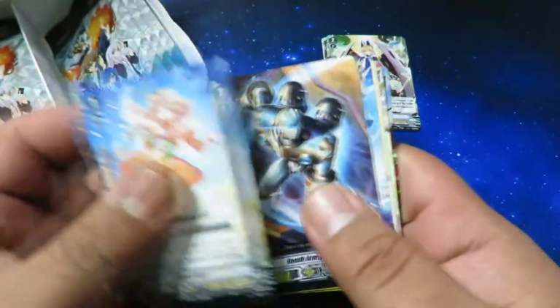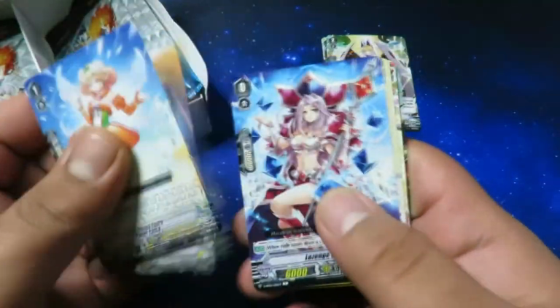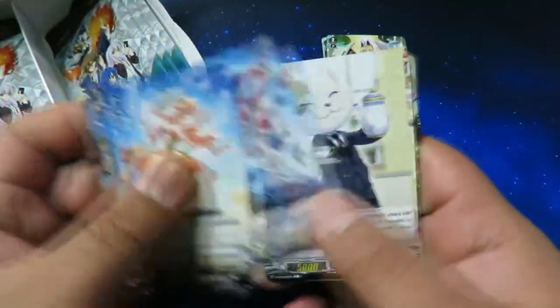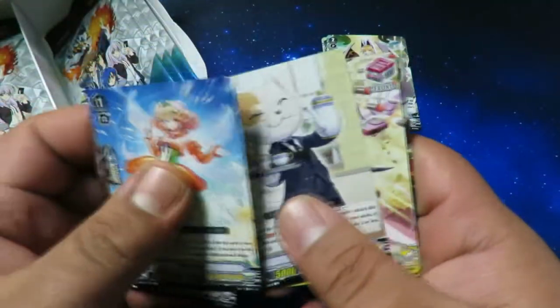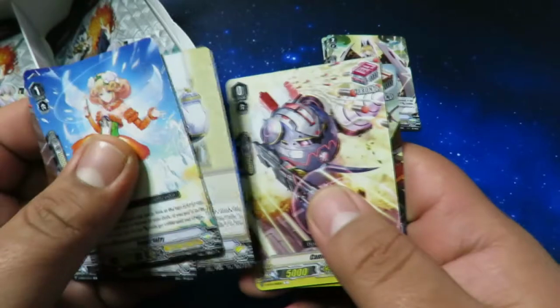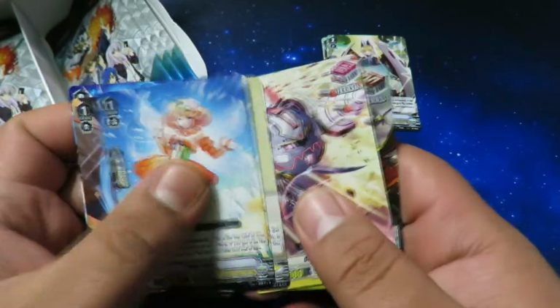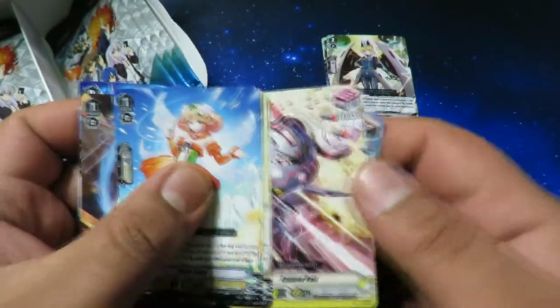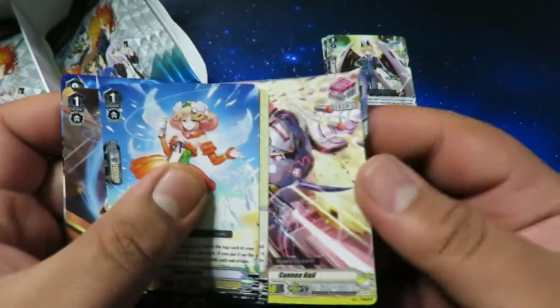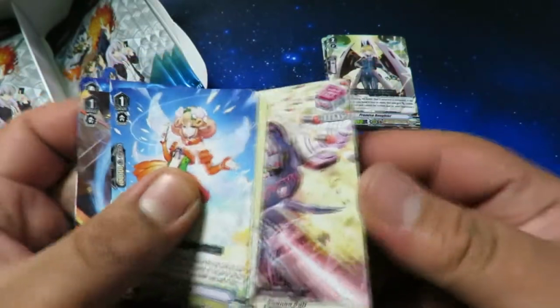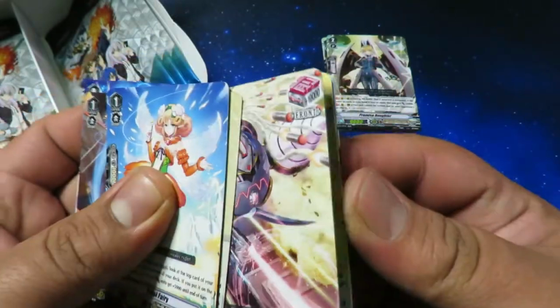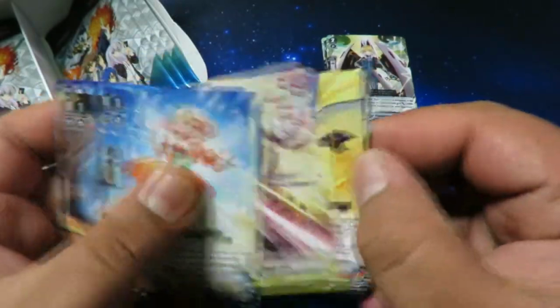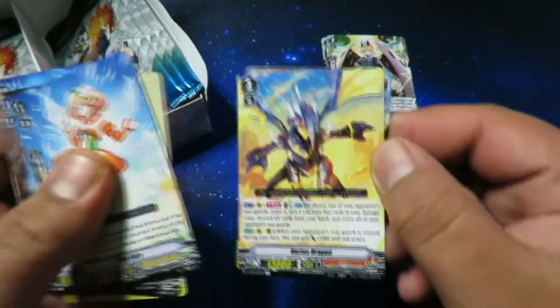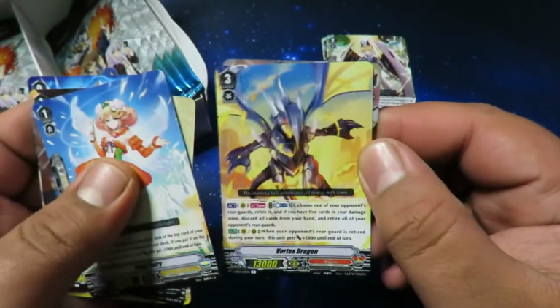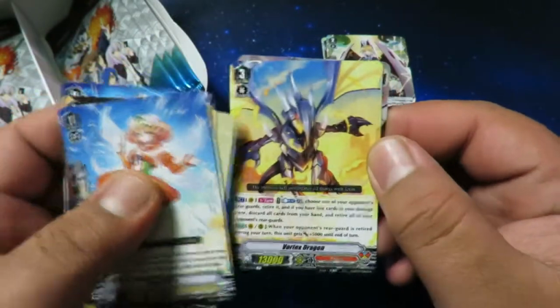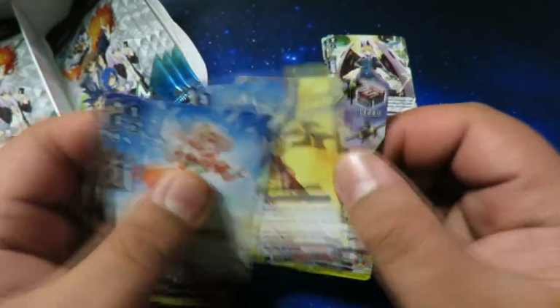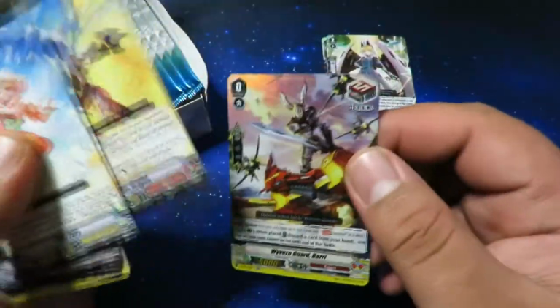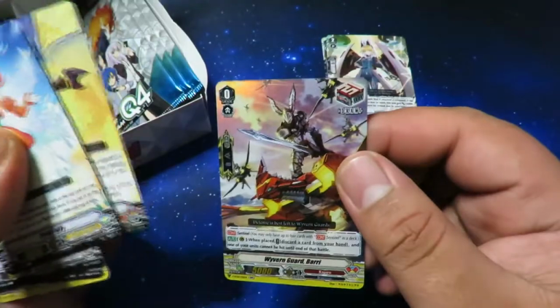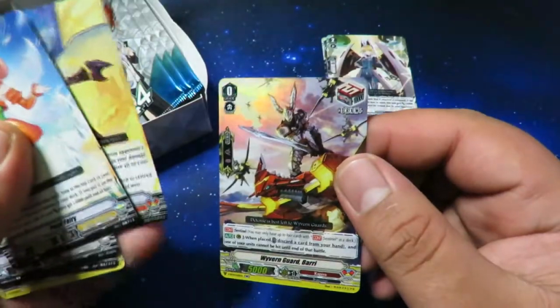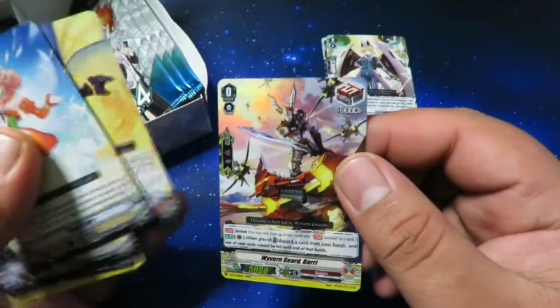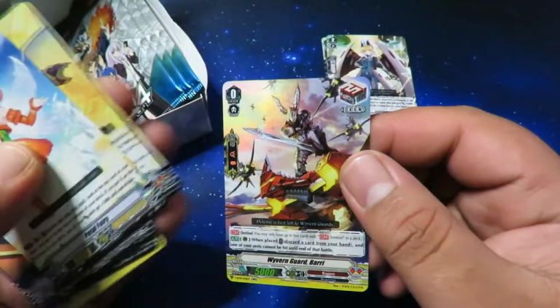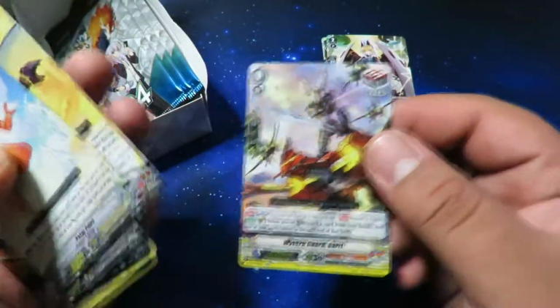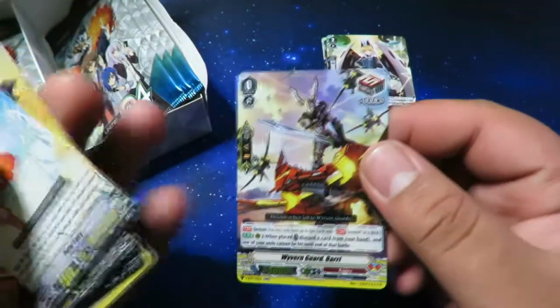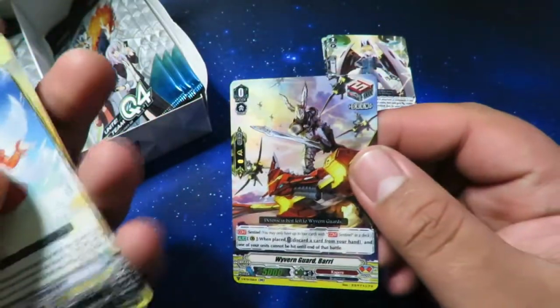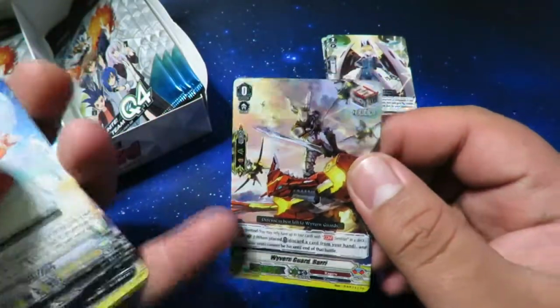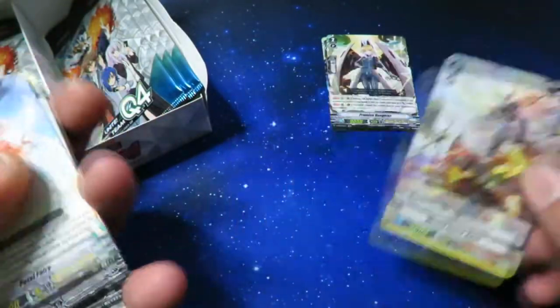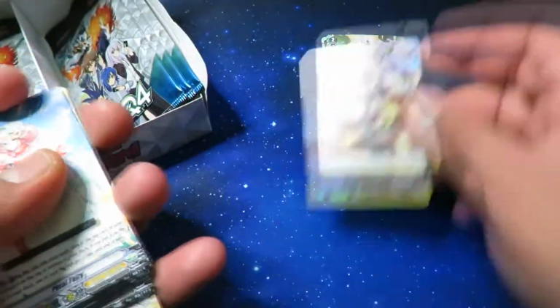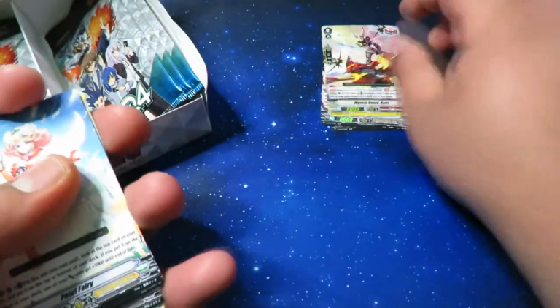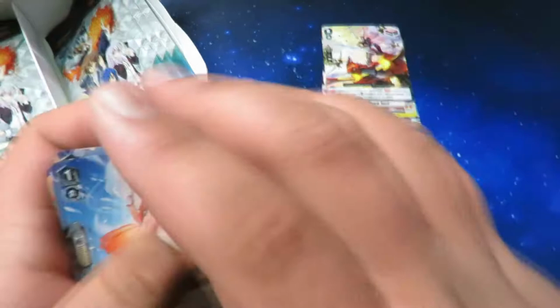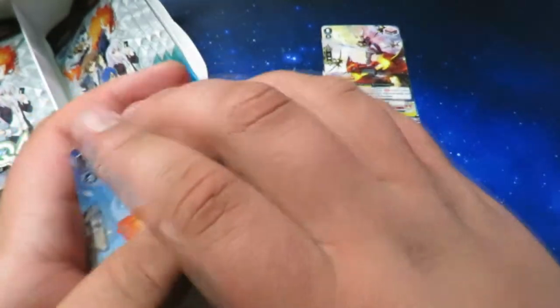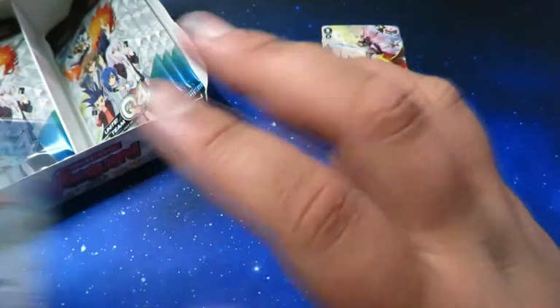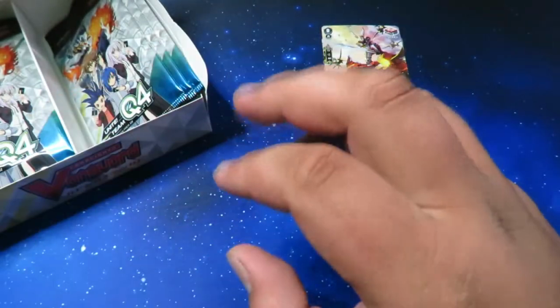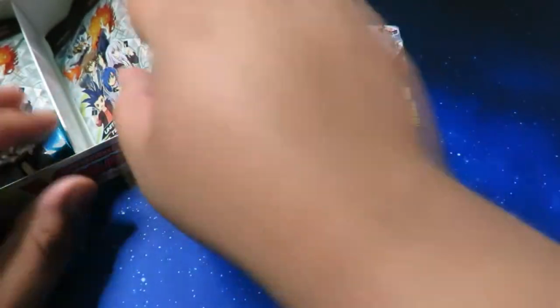This is going to be a little bit of a longer video just because there are so many boxes. Vortex Dragon and a Kagerou perfect guard — Wyvern Guard Bari double rare — so three doubles so far.